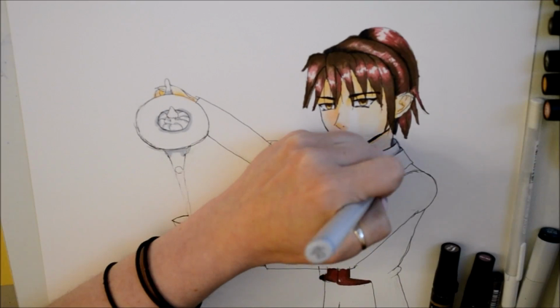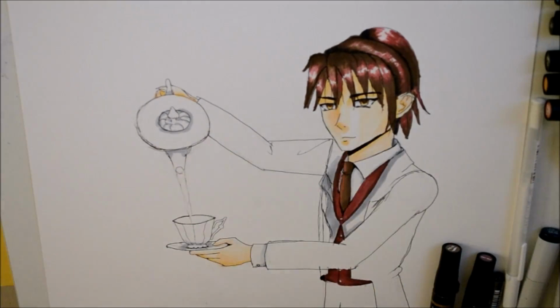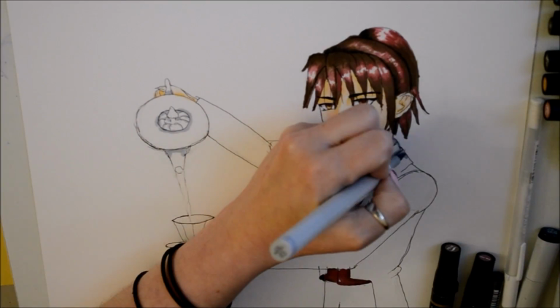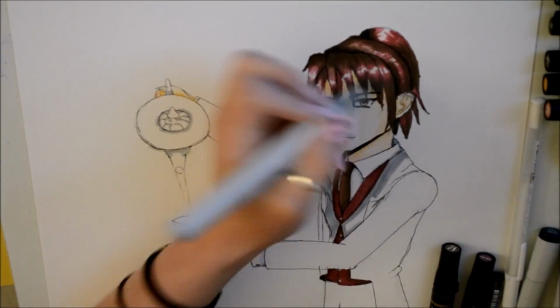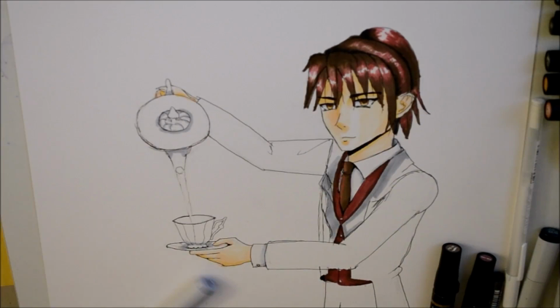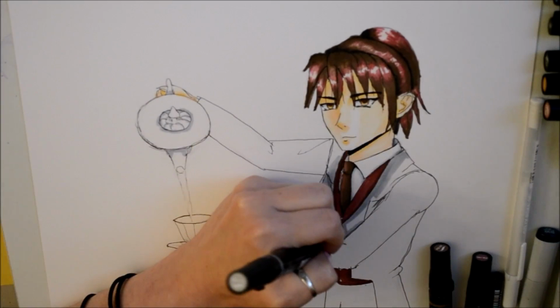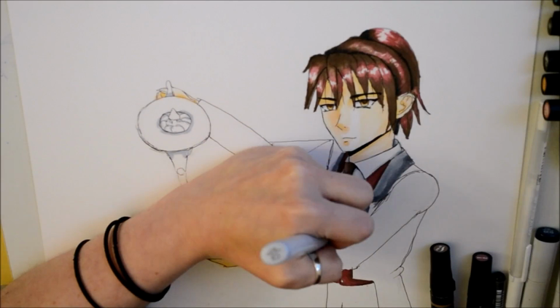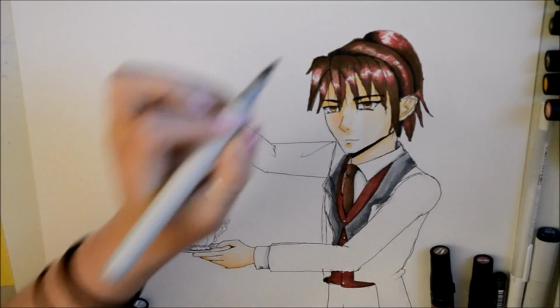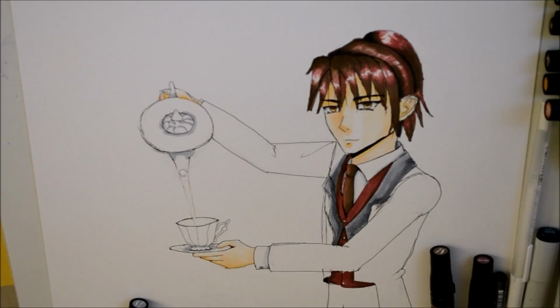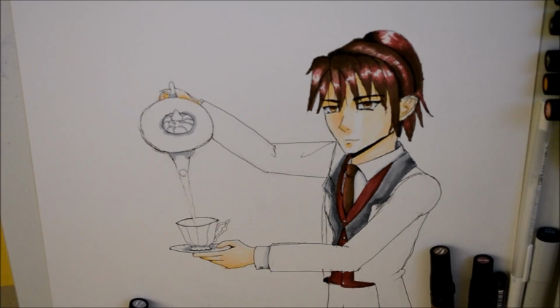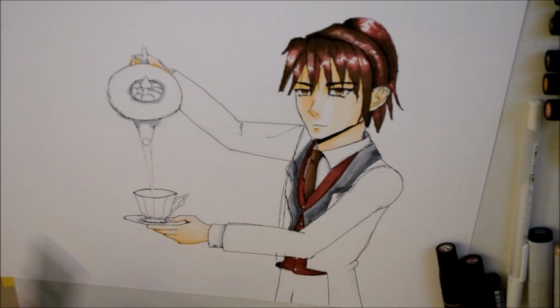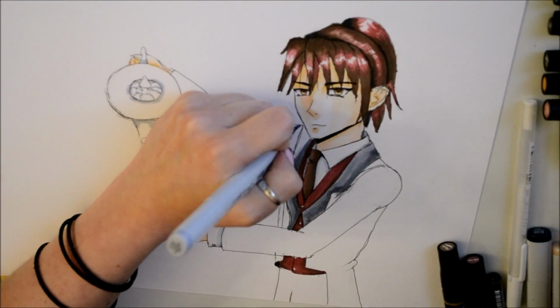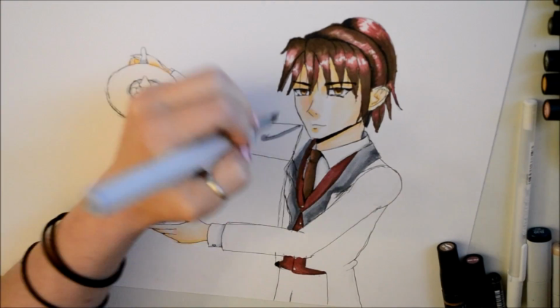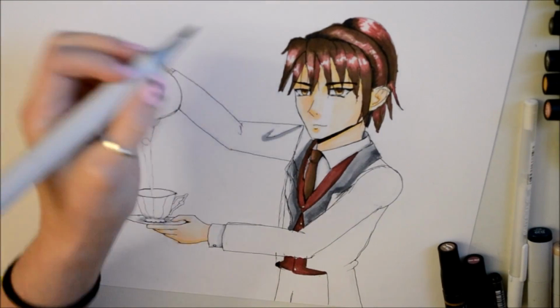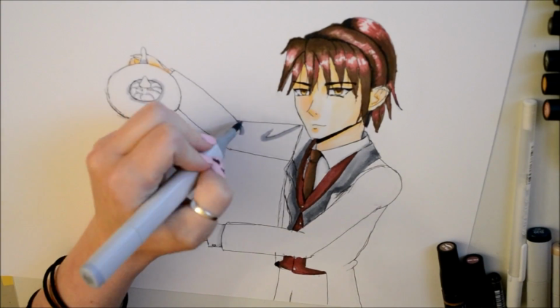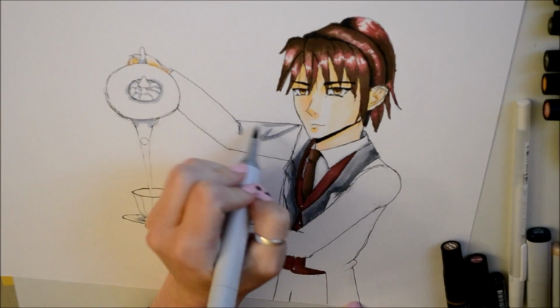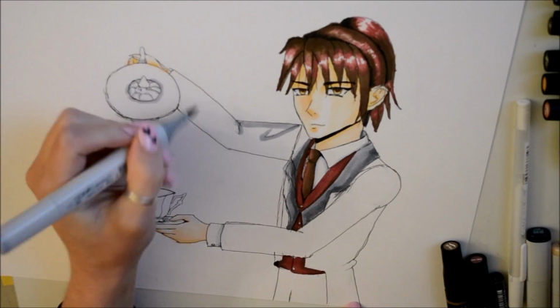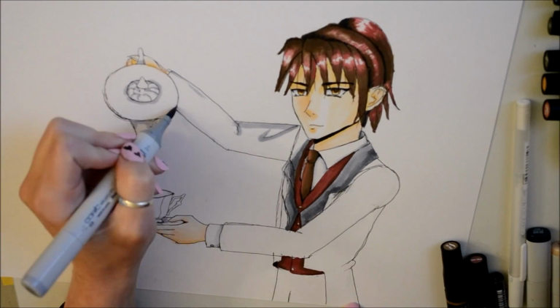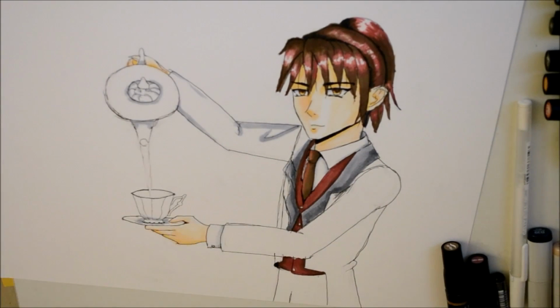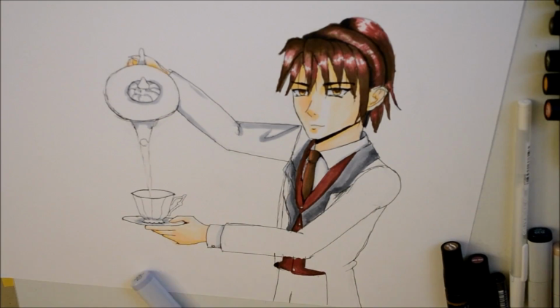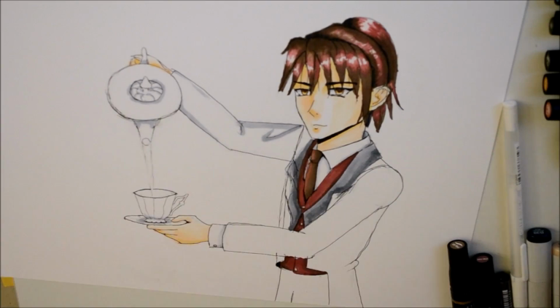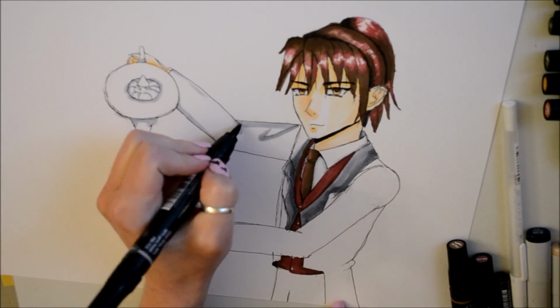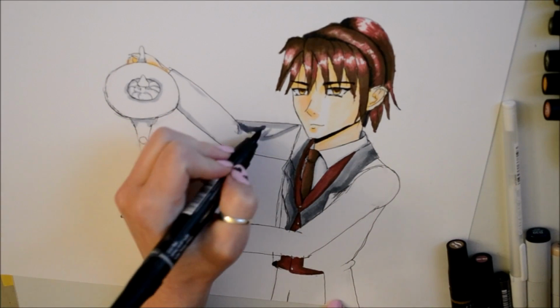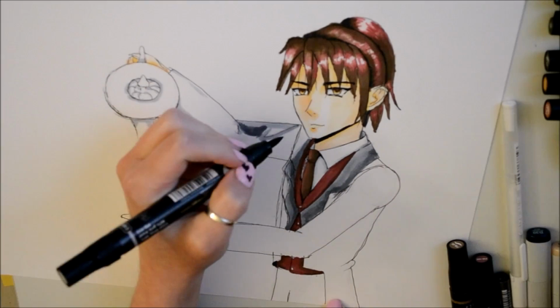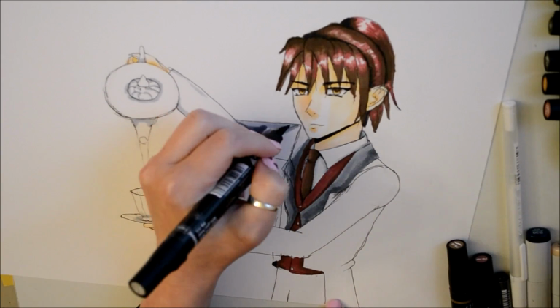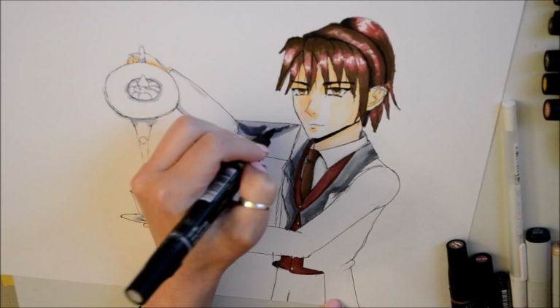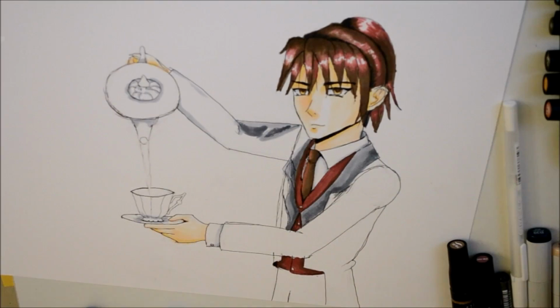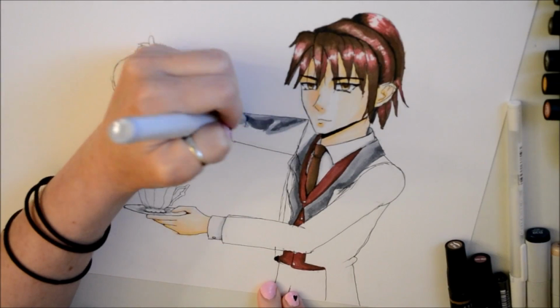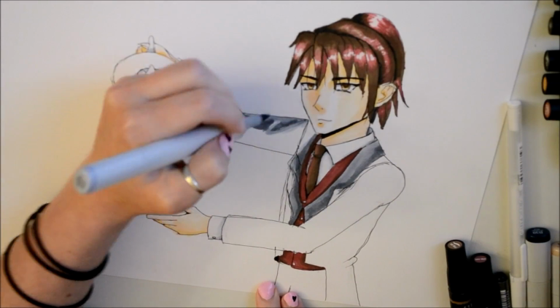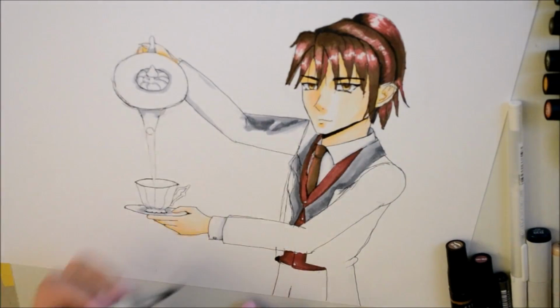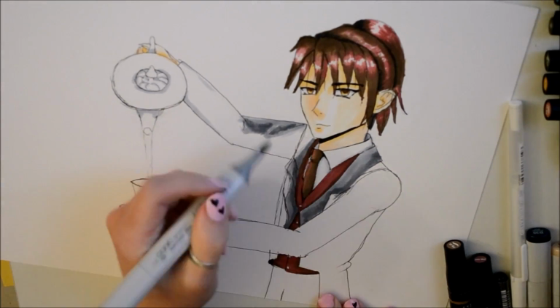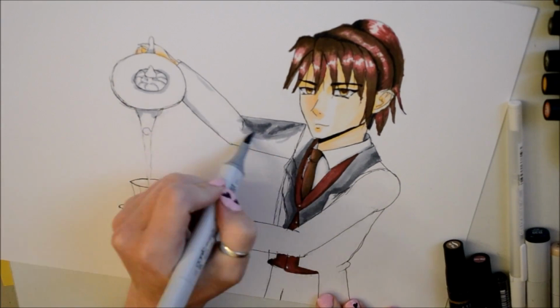I then drew out what I wanted on the final drawing. With his red vest and his black jacket, this butler really looks like a robin.